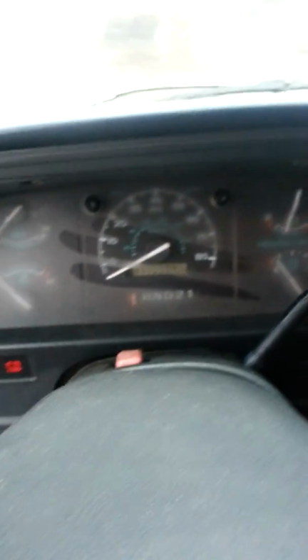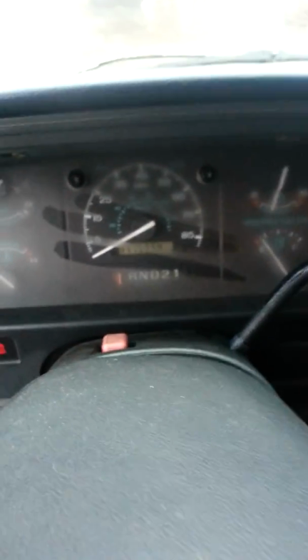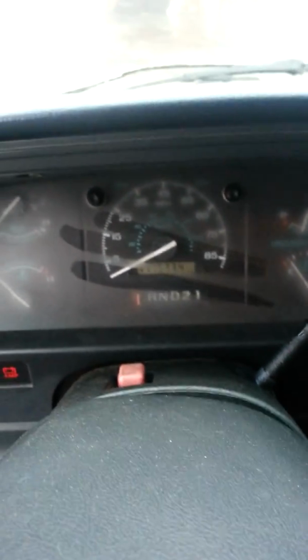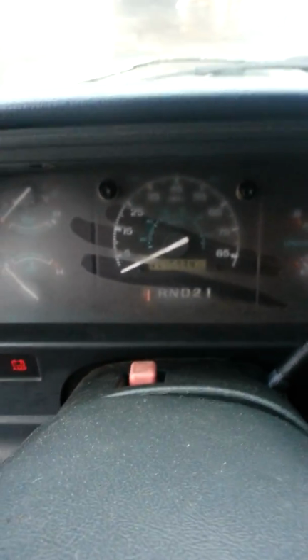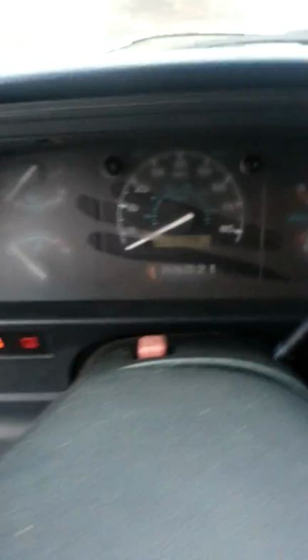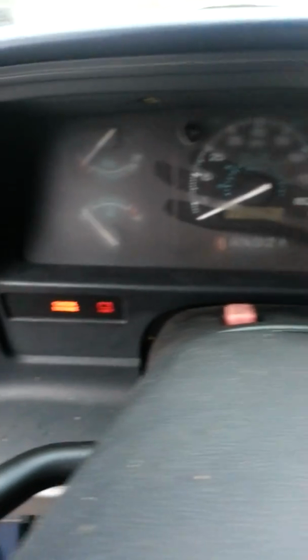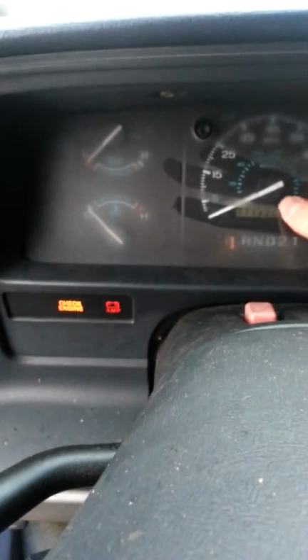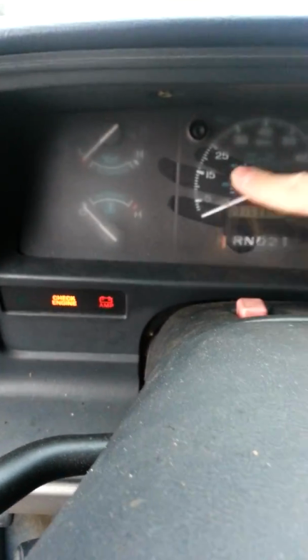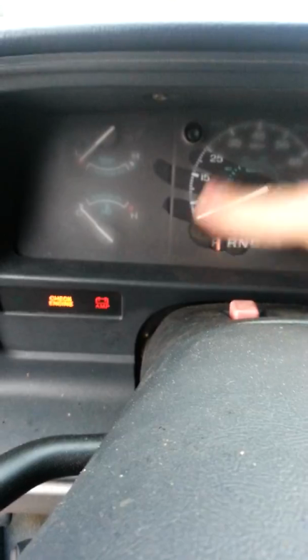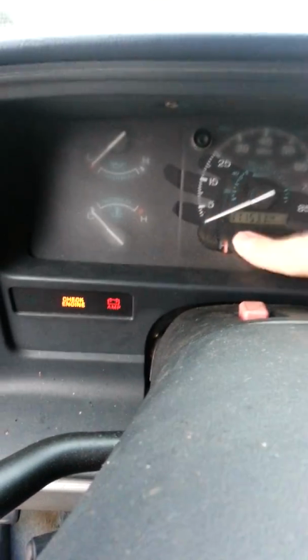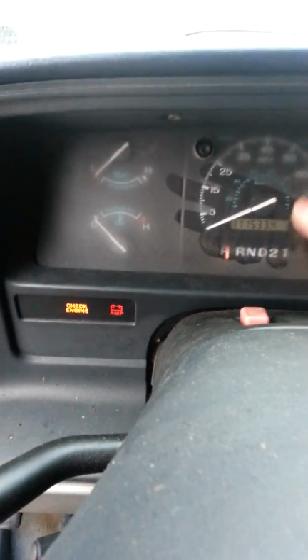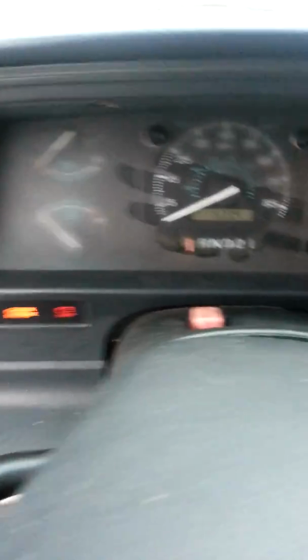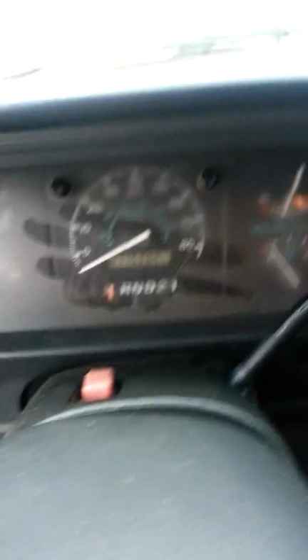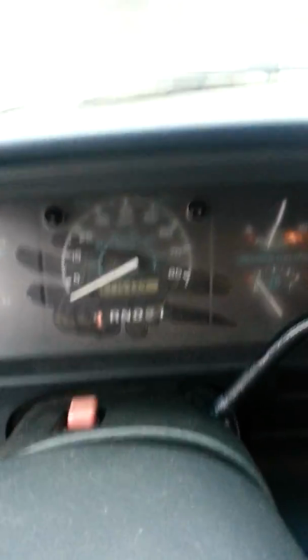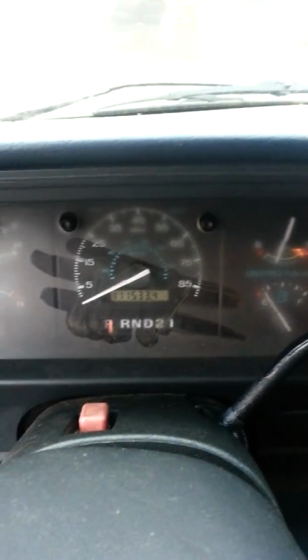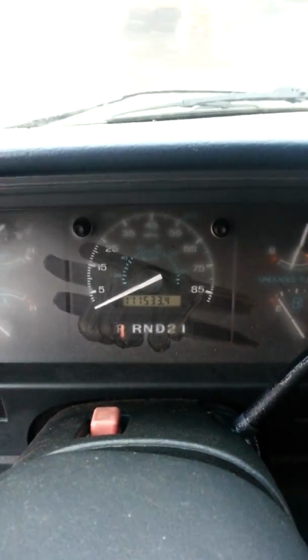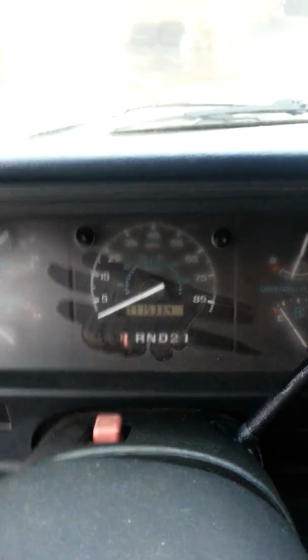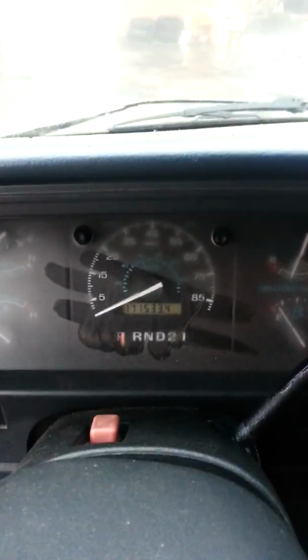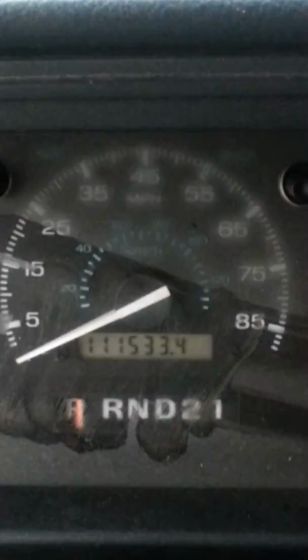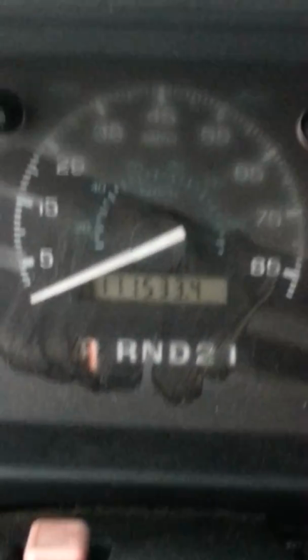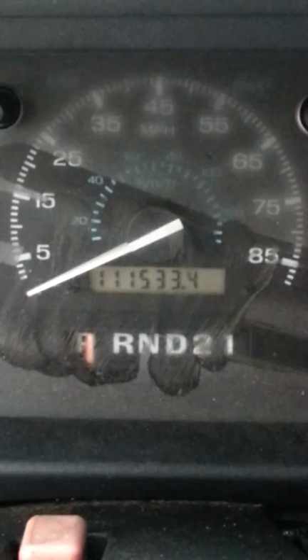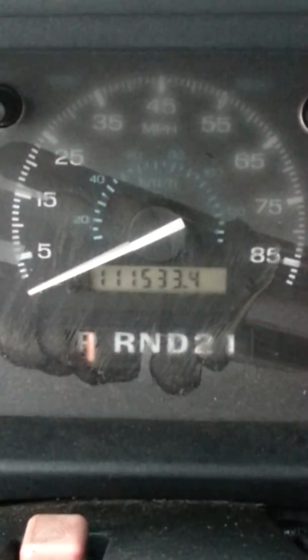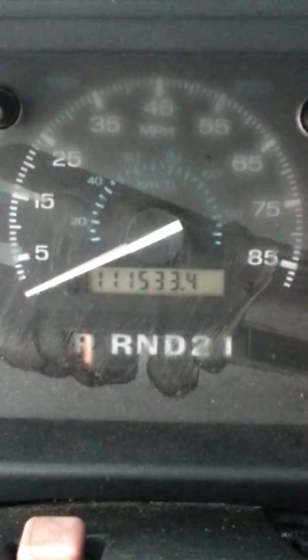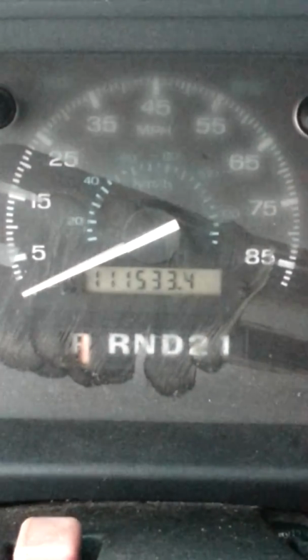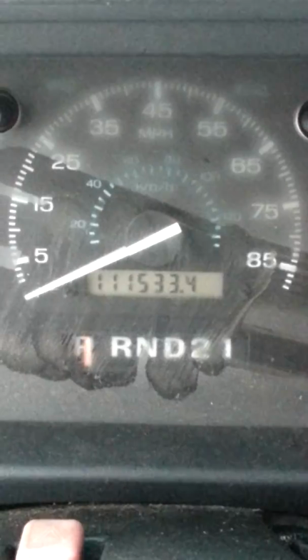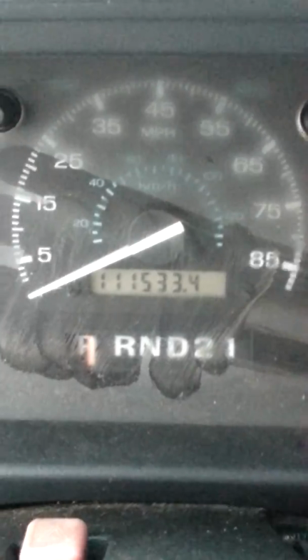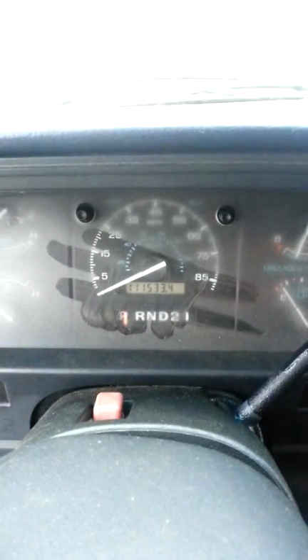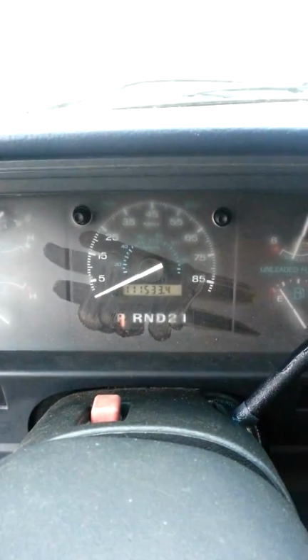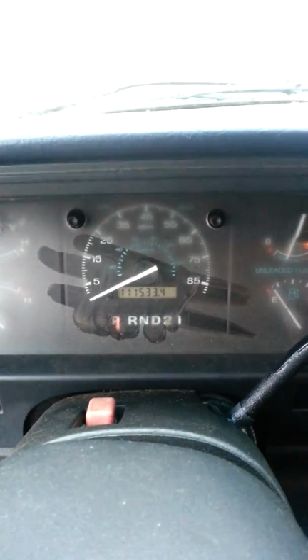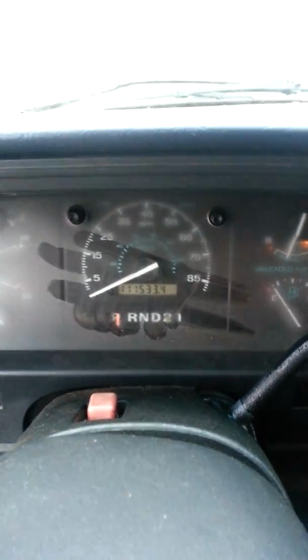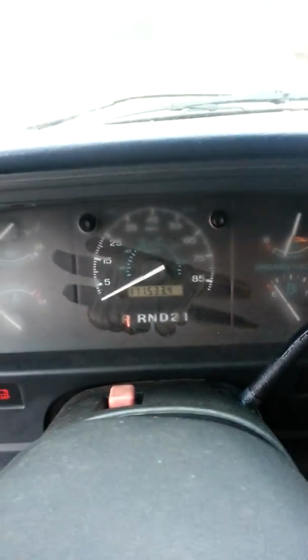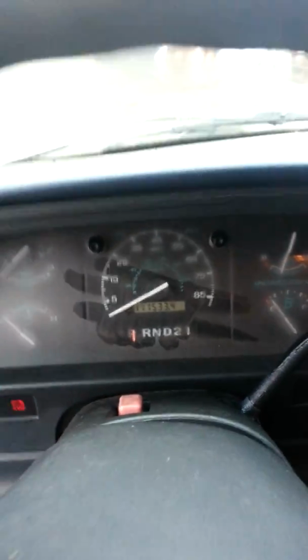It's pretty dirty. You can see the mileage. I'm going to start it.